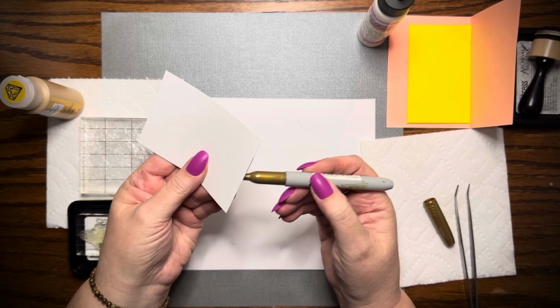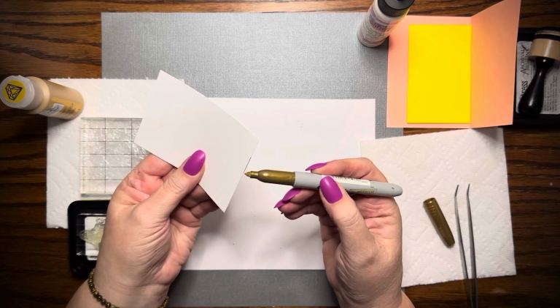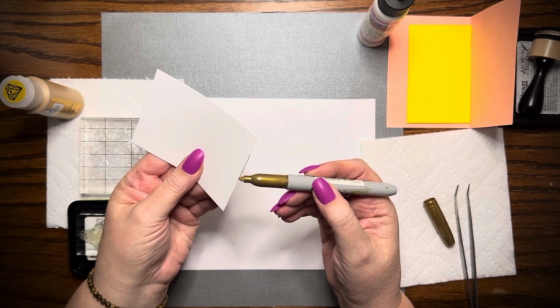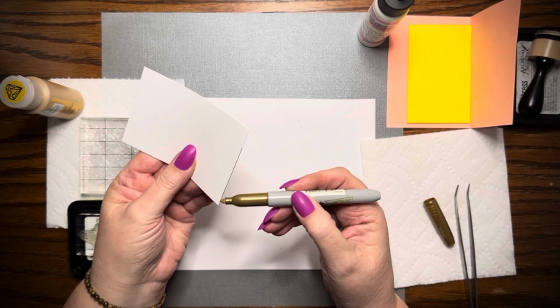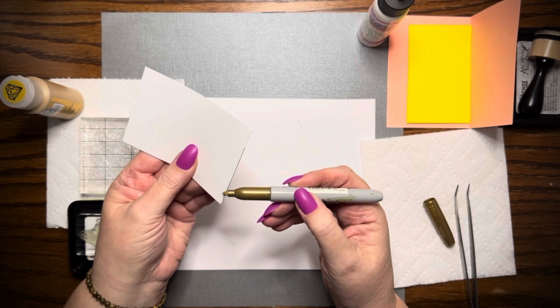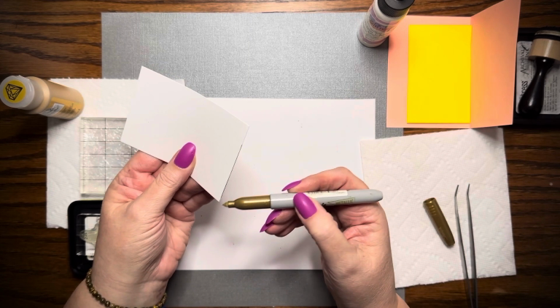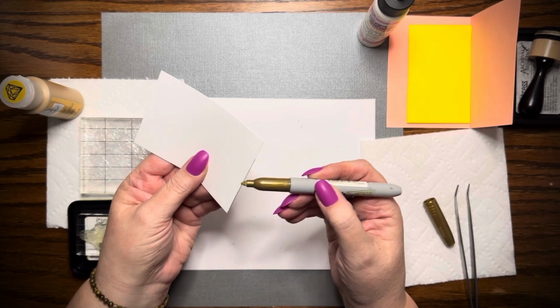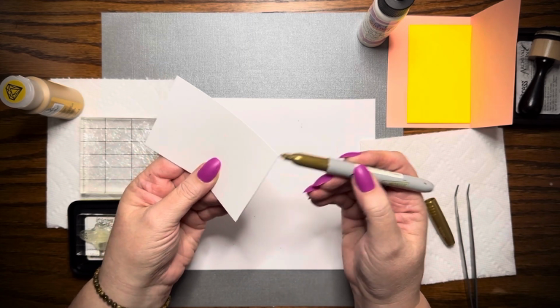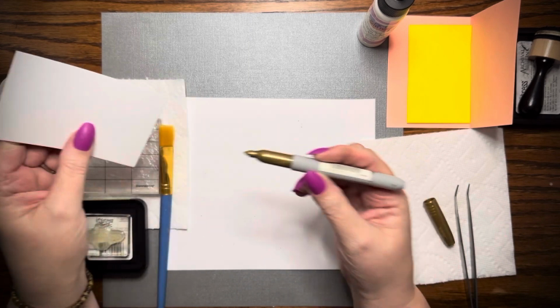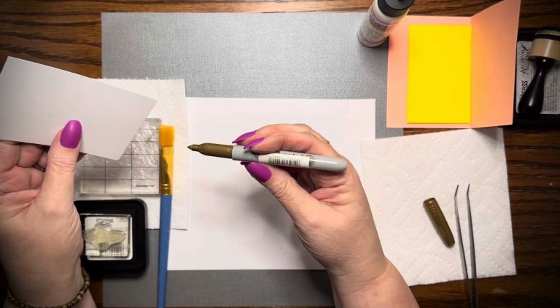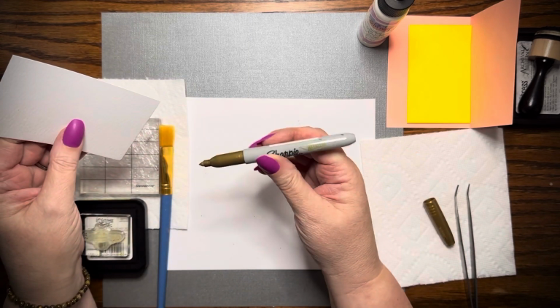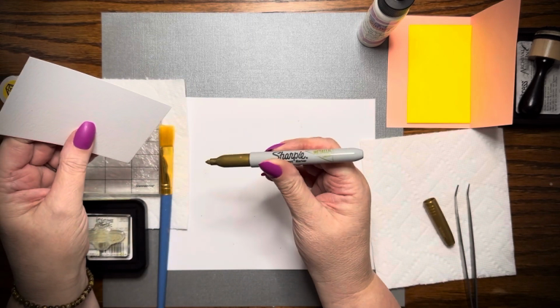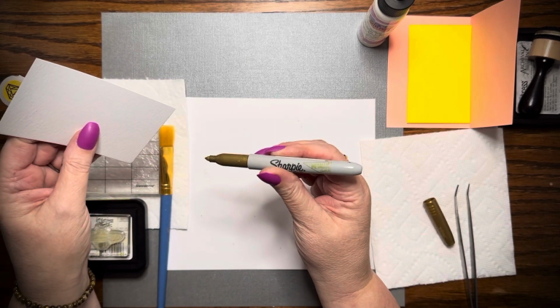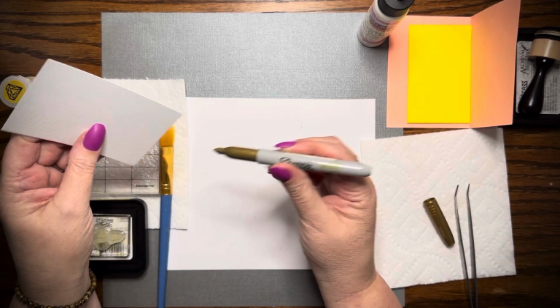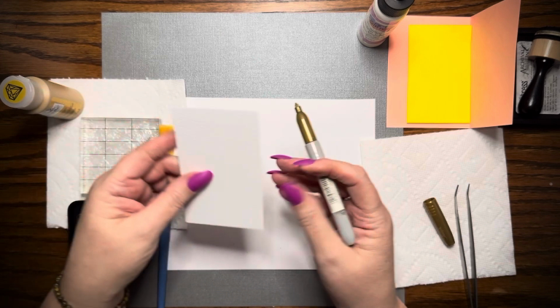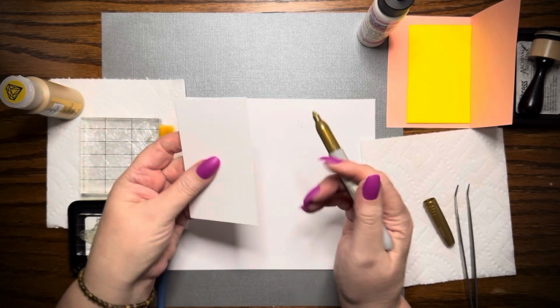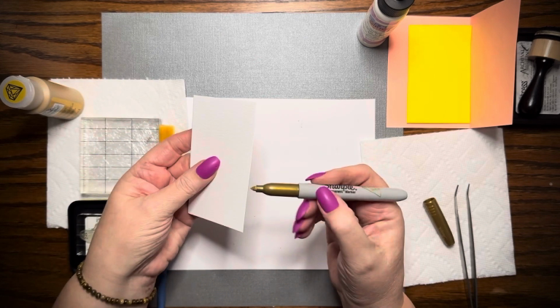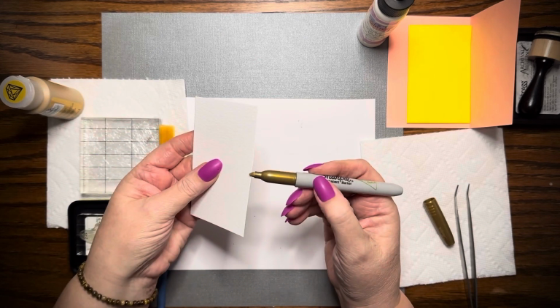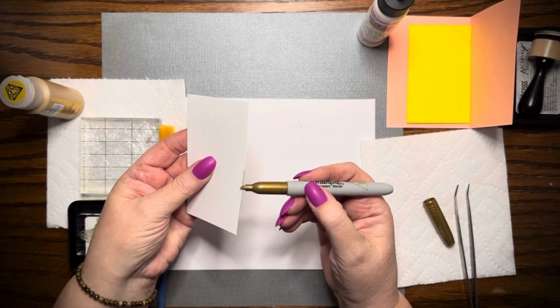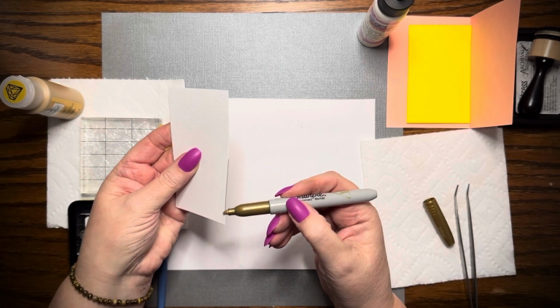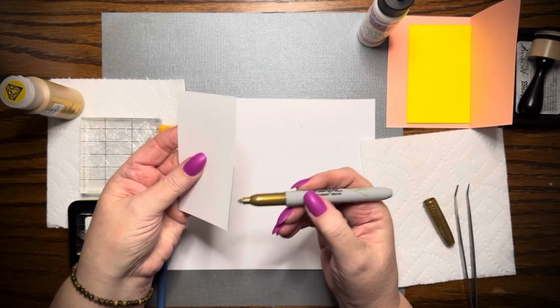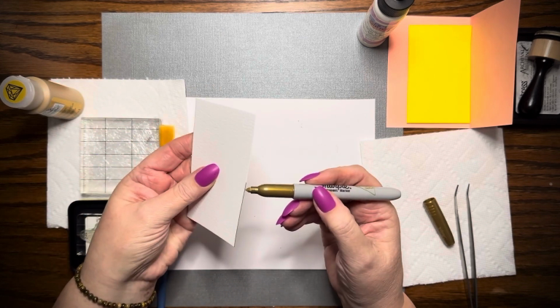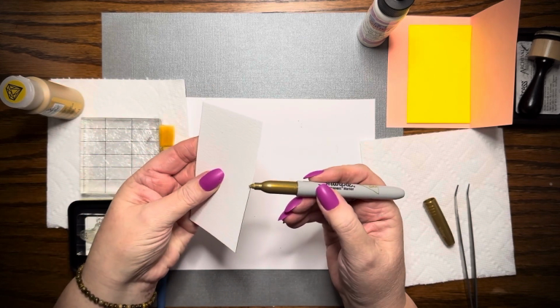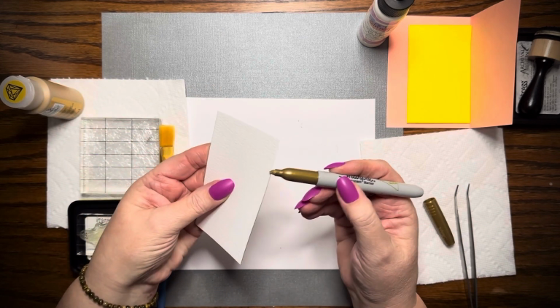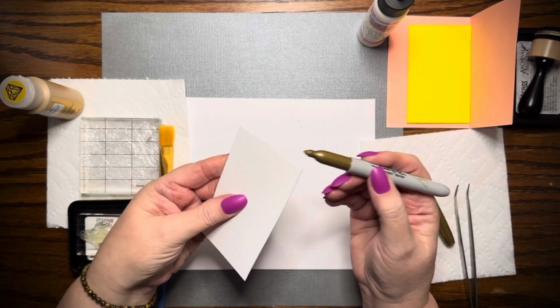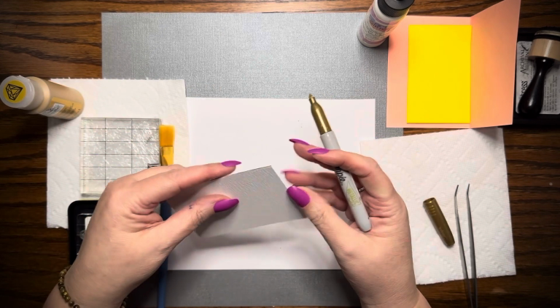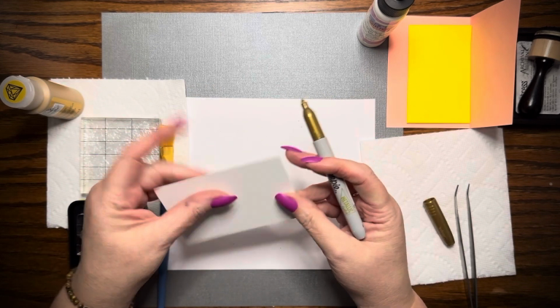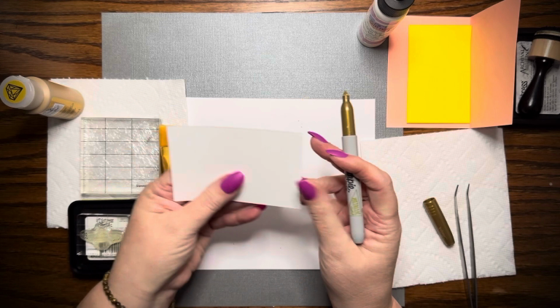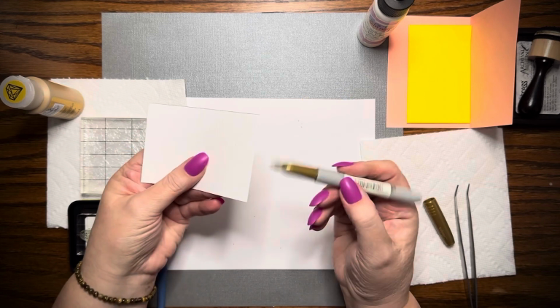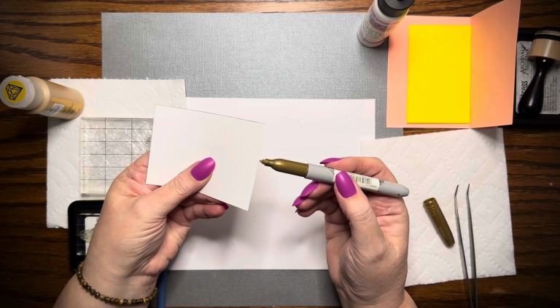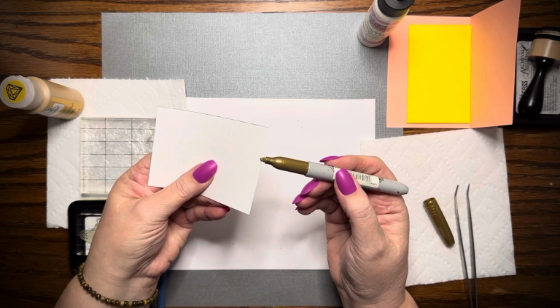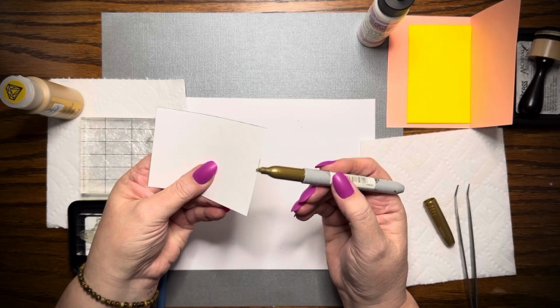I'm just going to use this gold metallic Sharpie marker. Yeah, this is going to be a fun collaboration.